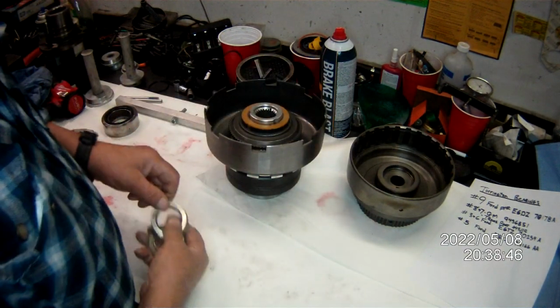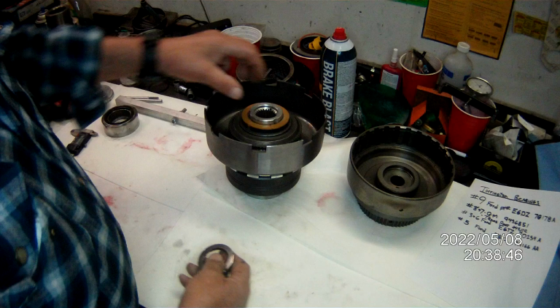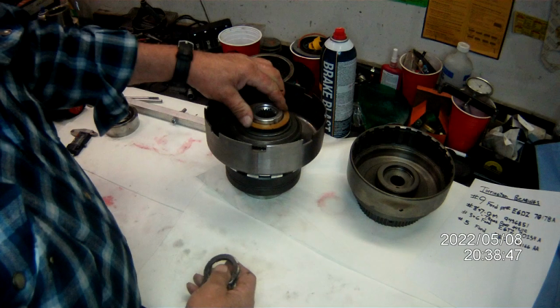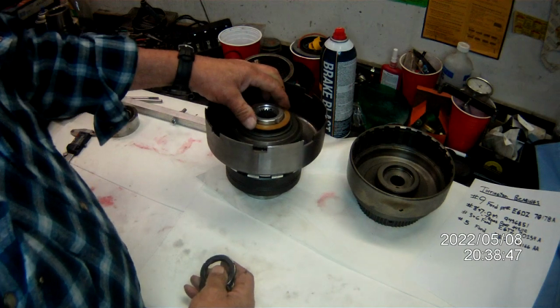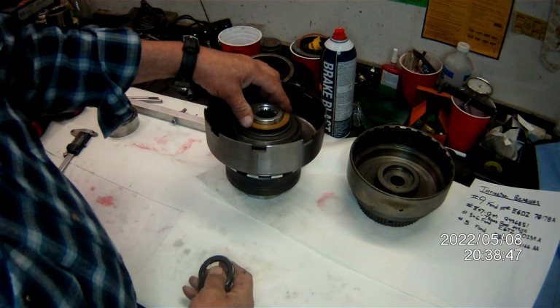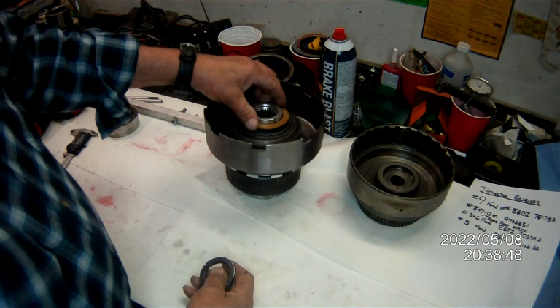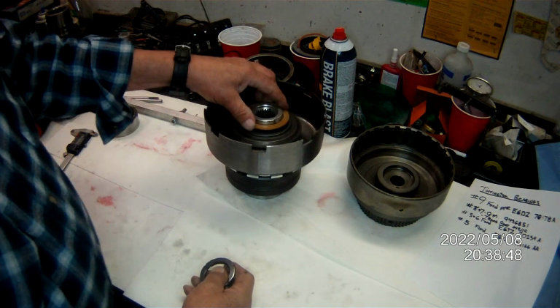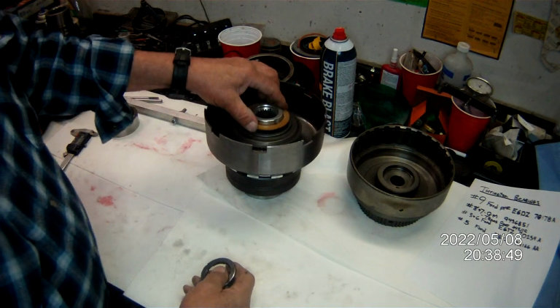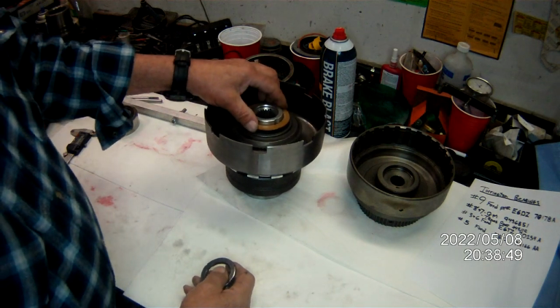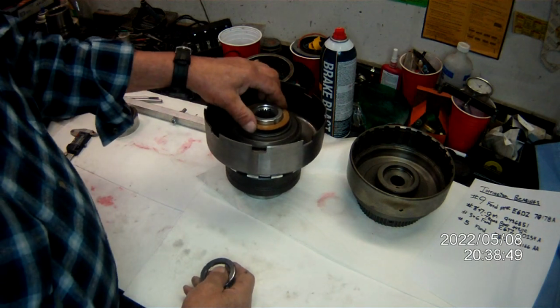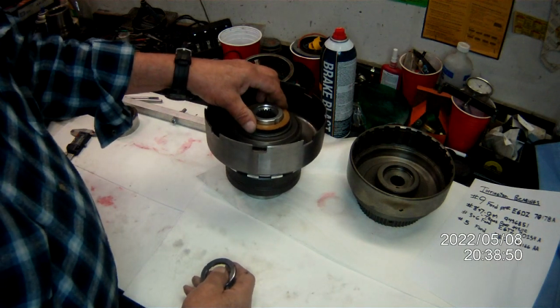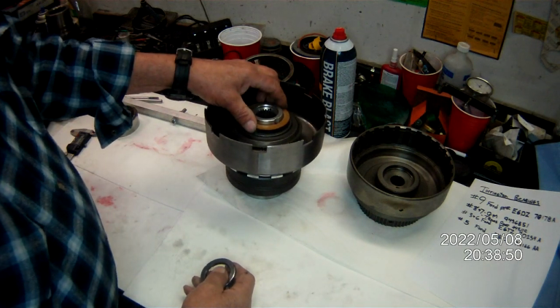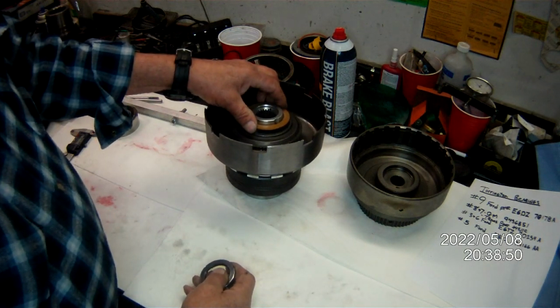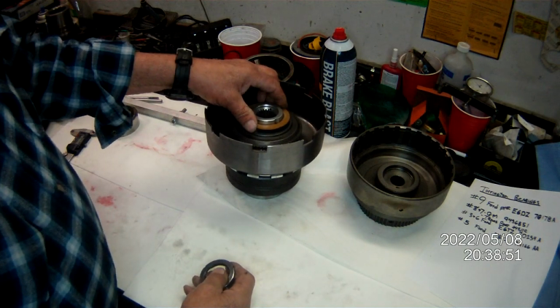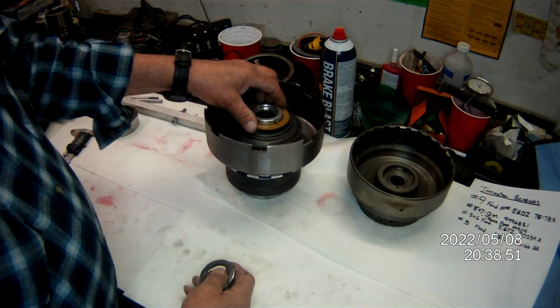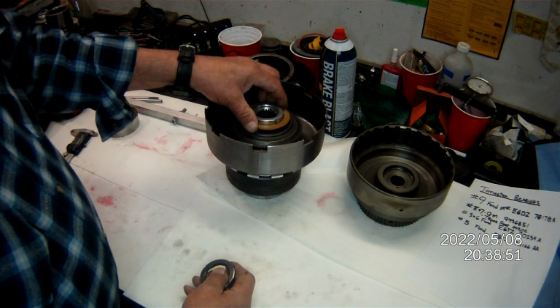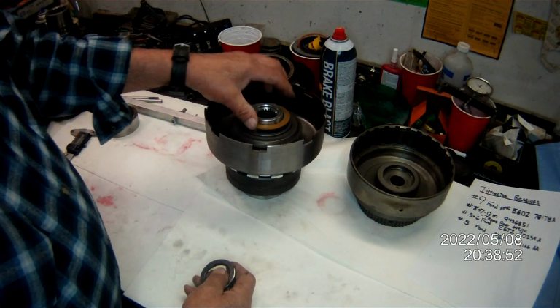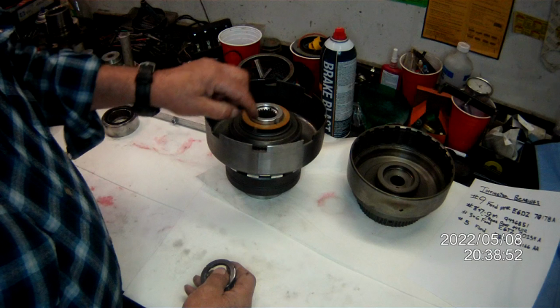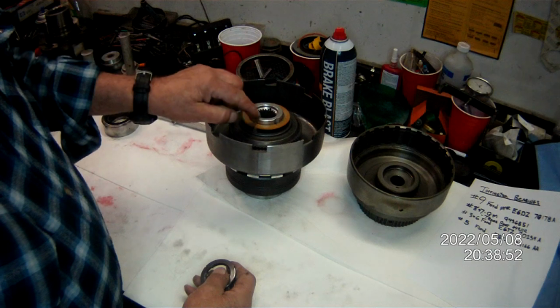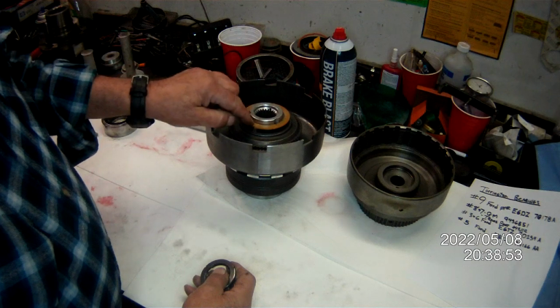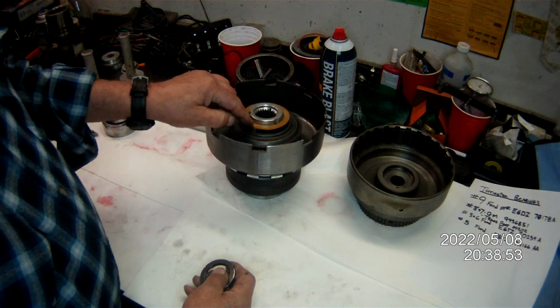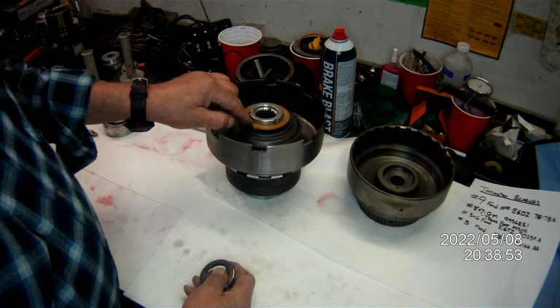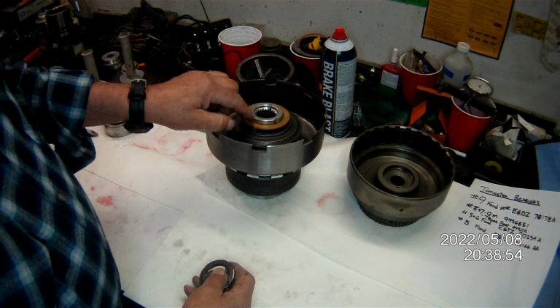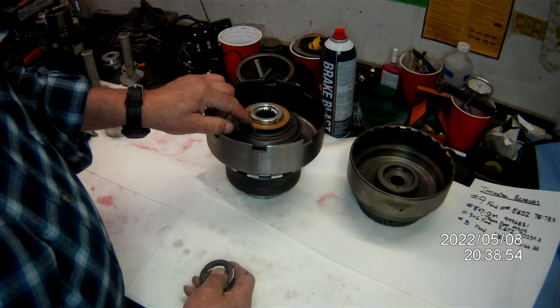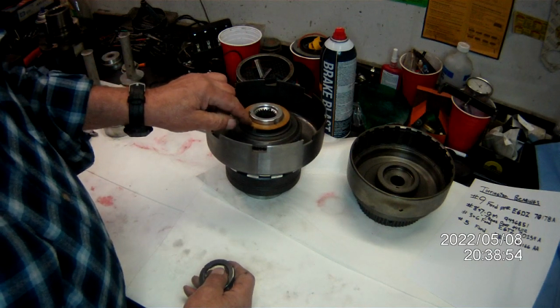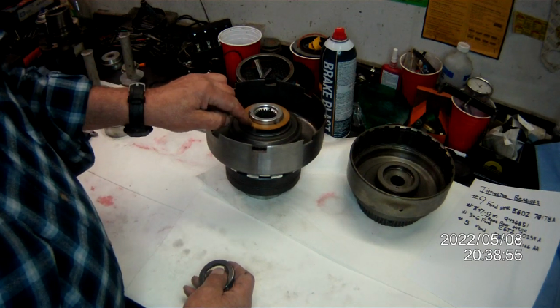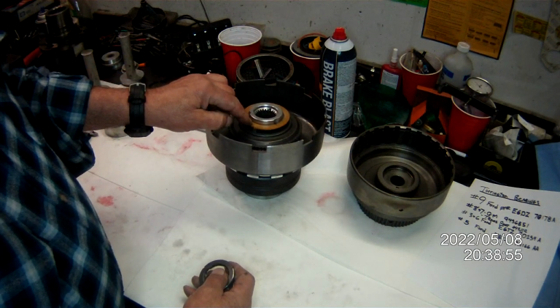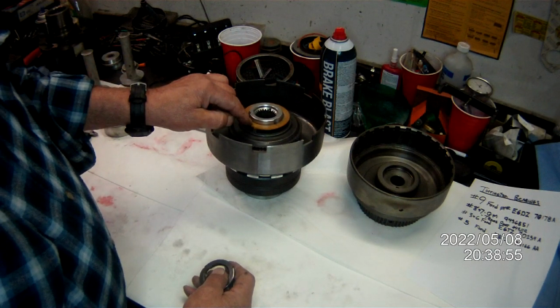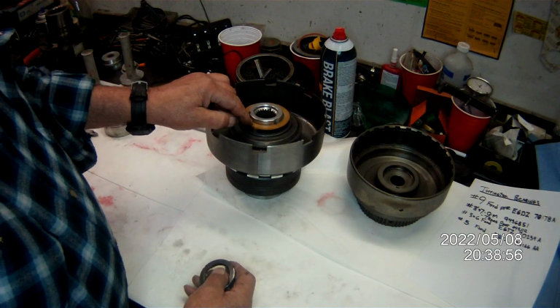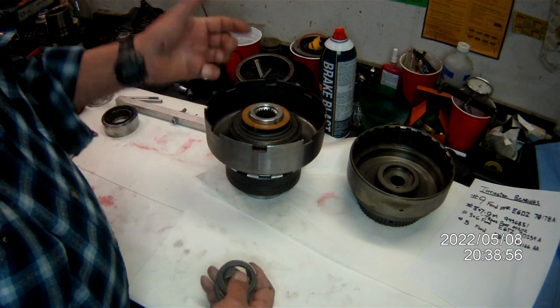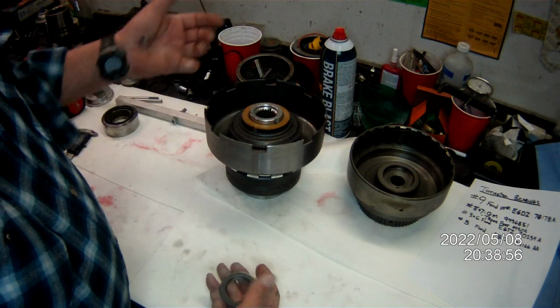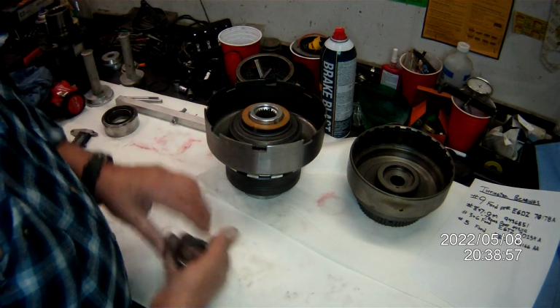This is the number four thrust washer. You don't need to rollerize that. The only time that sees any pressure at all is when you're in reverse — and who races in reverse?